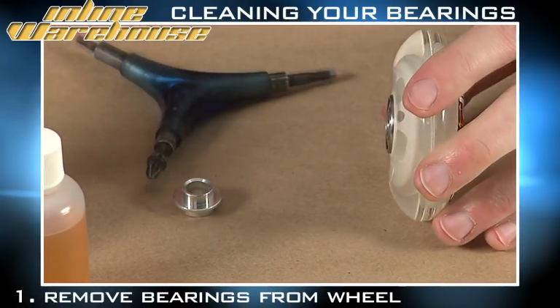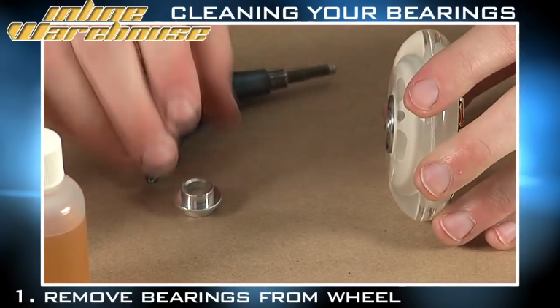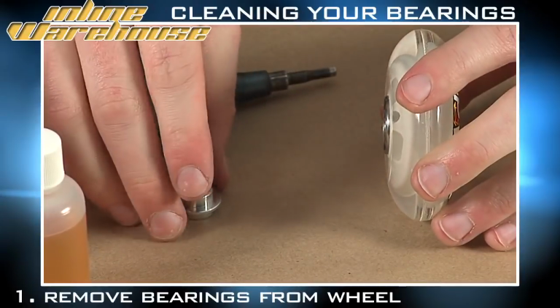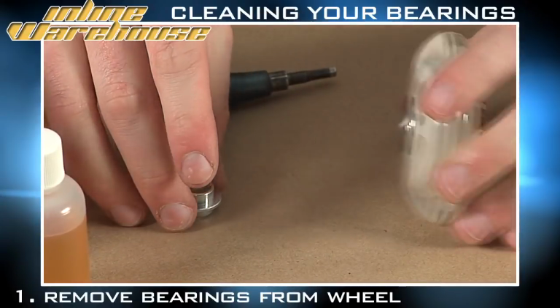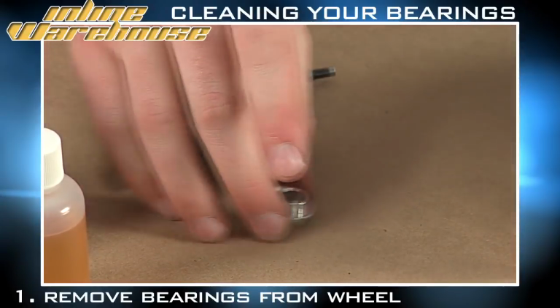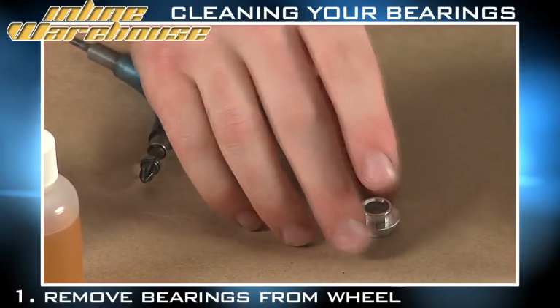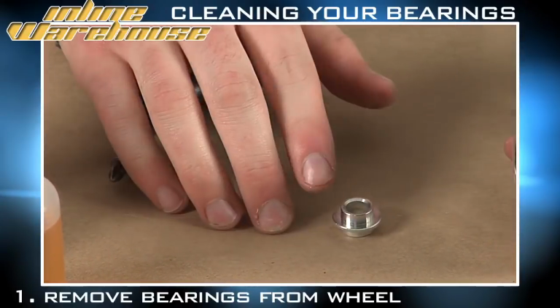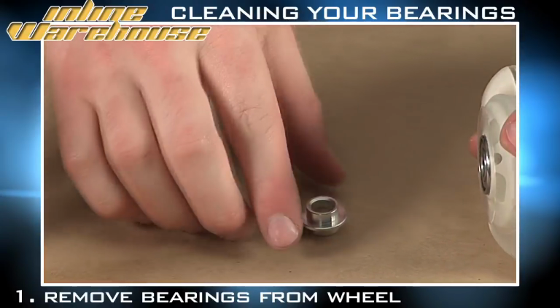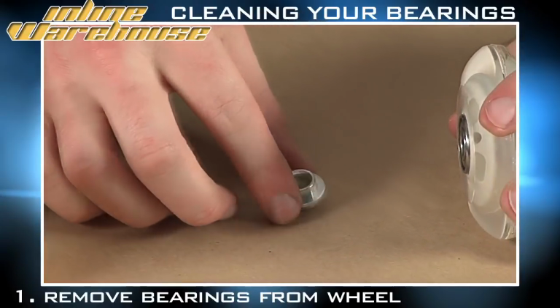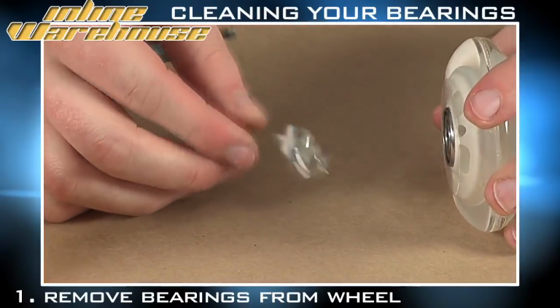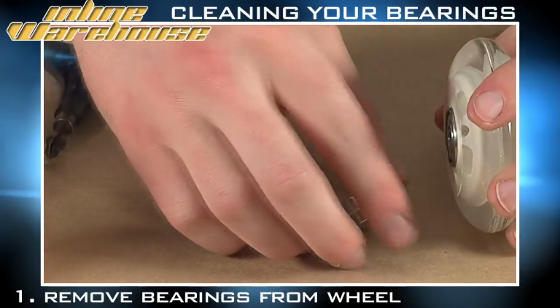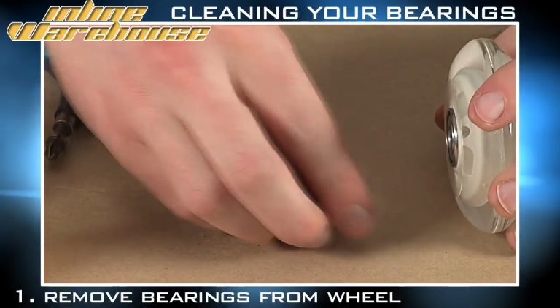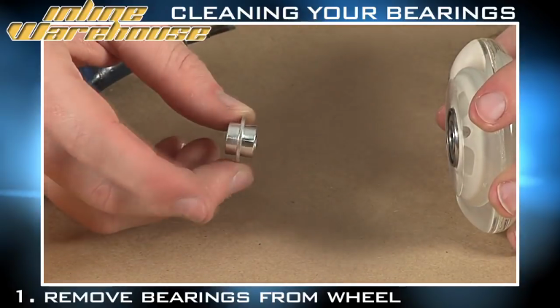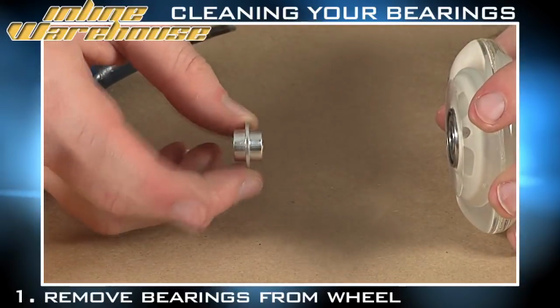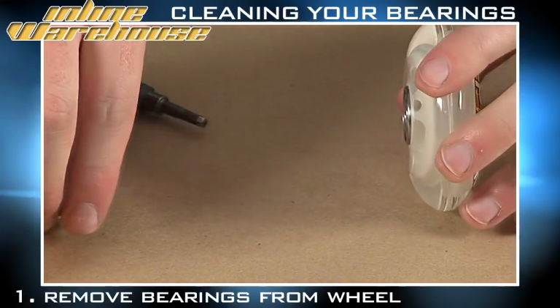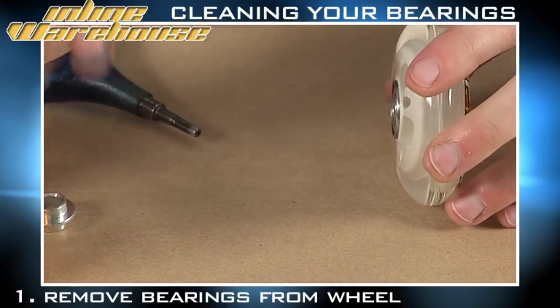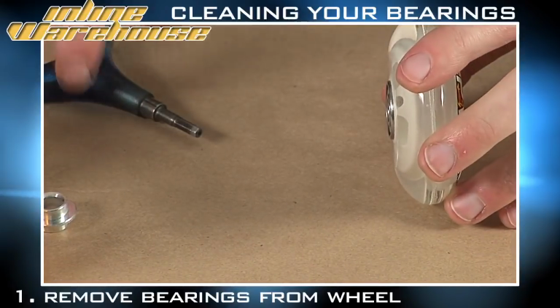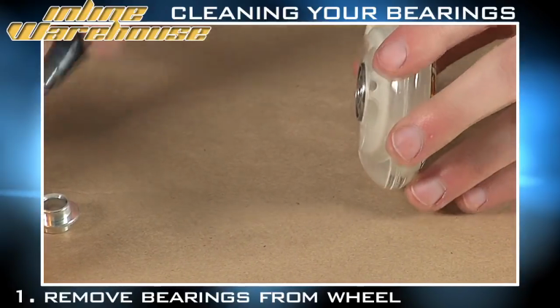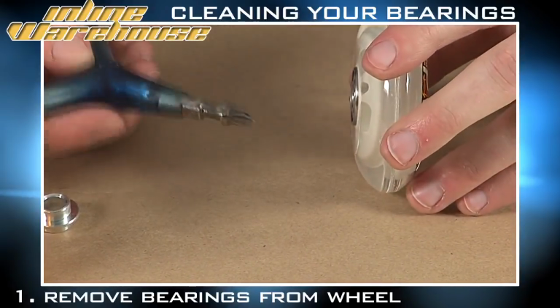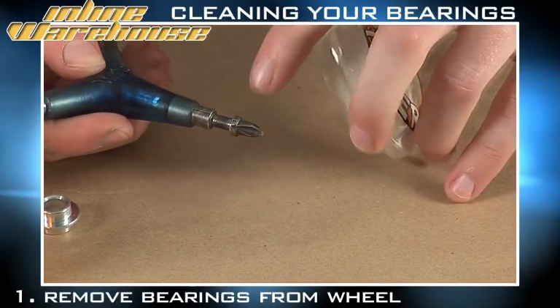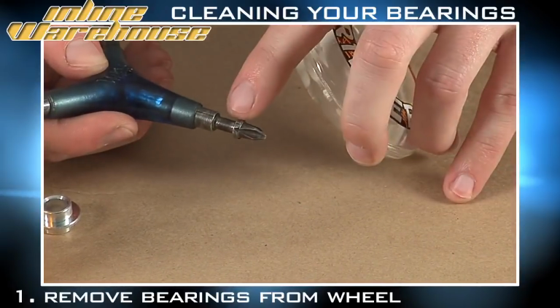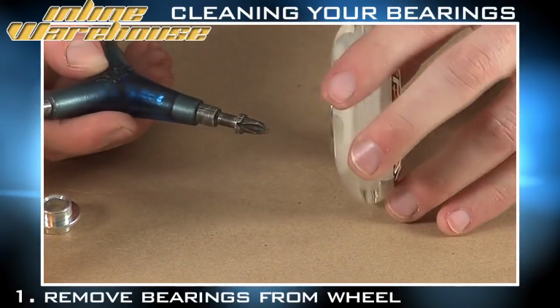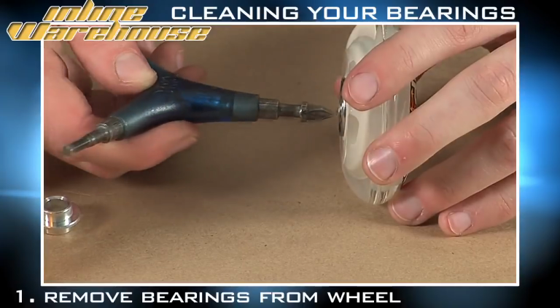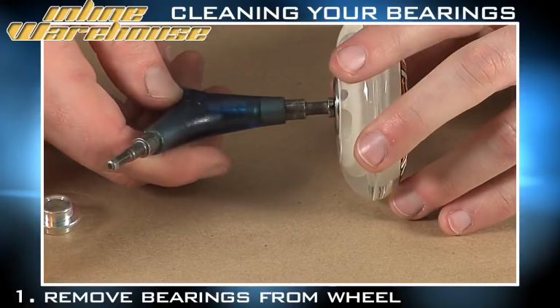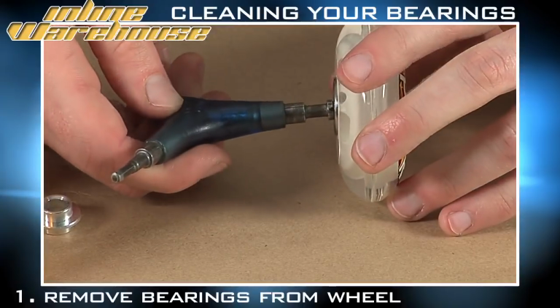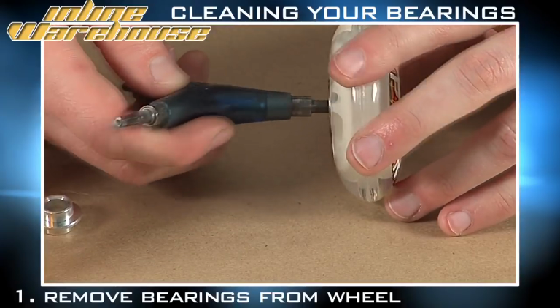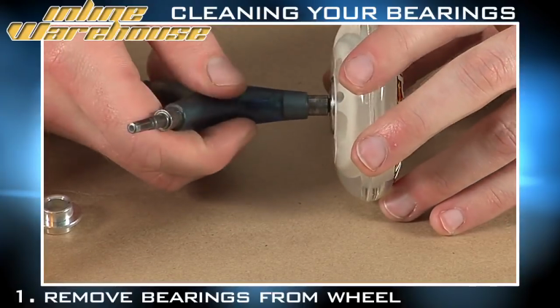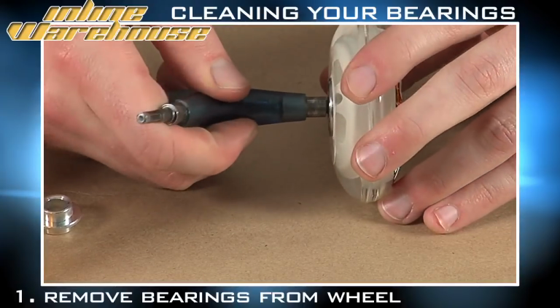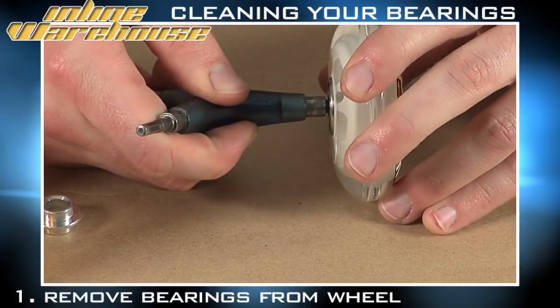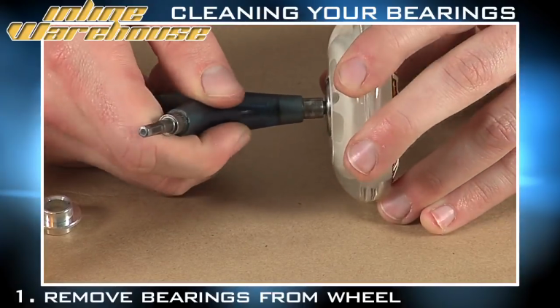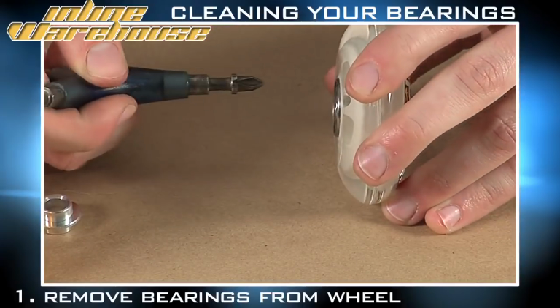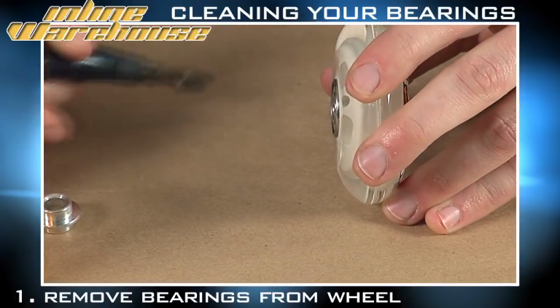The other way is when you're going to be using the short floating spacer, which looks much like this. With that, what you're going to do is take the tool and the puller, insert it in the side of the bearing, hook onto it and pull it to remove it.